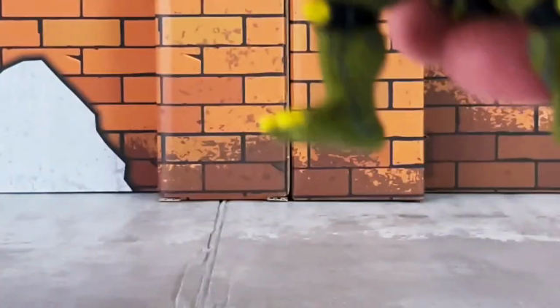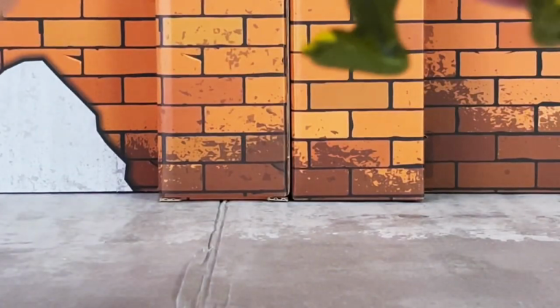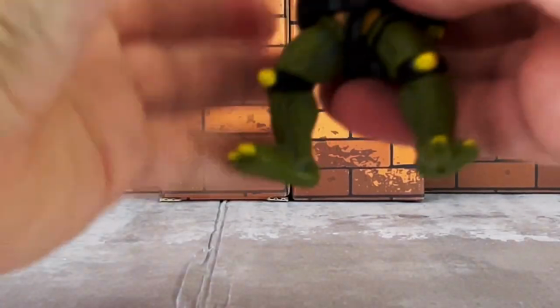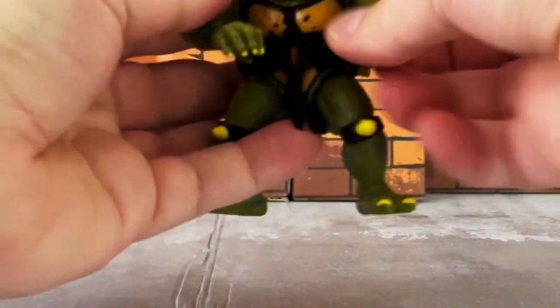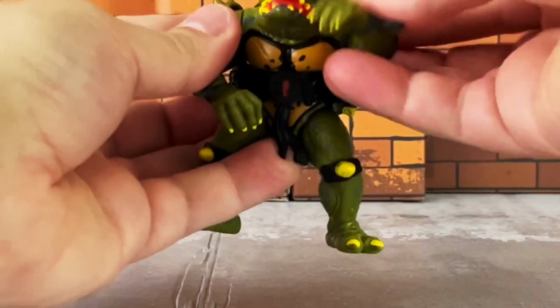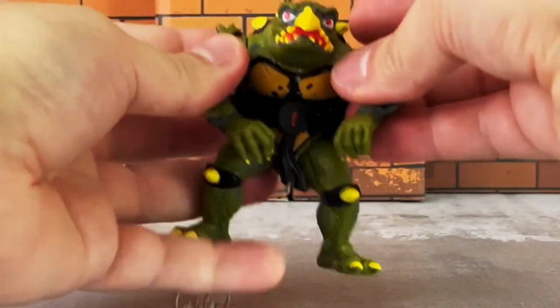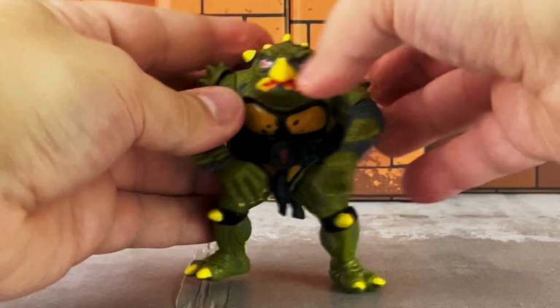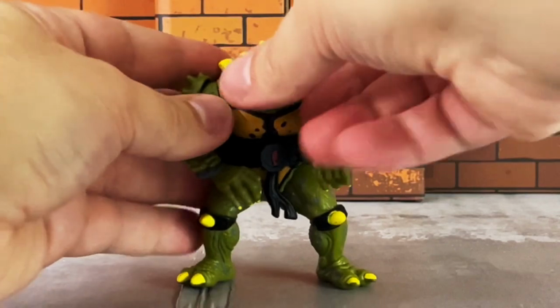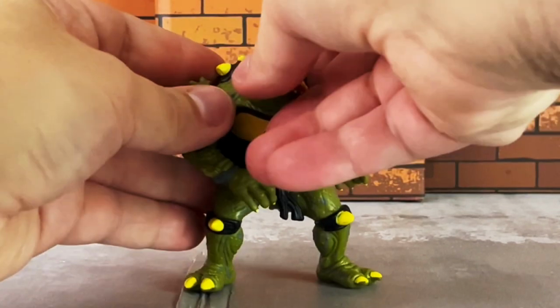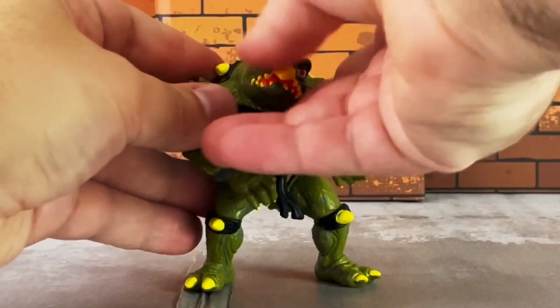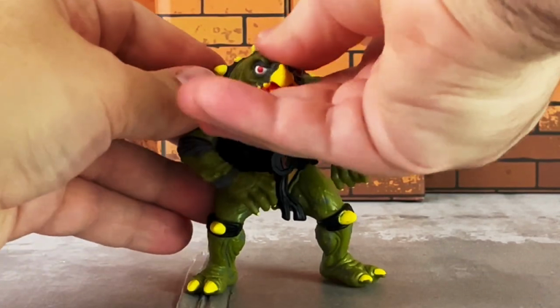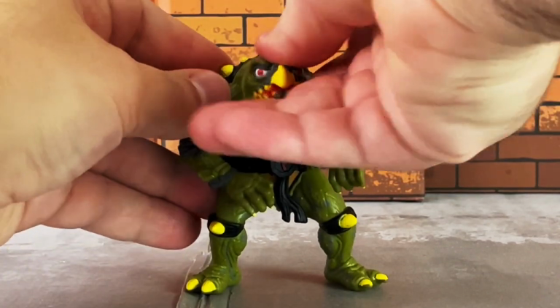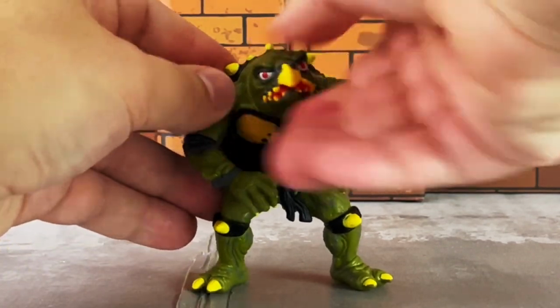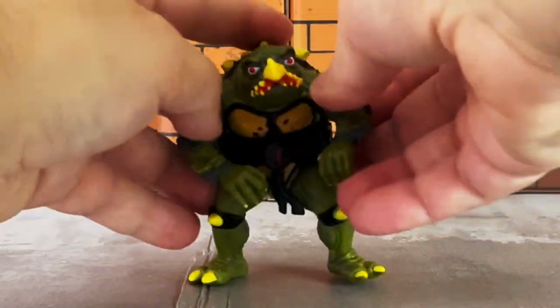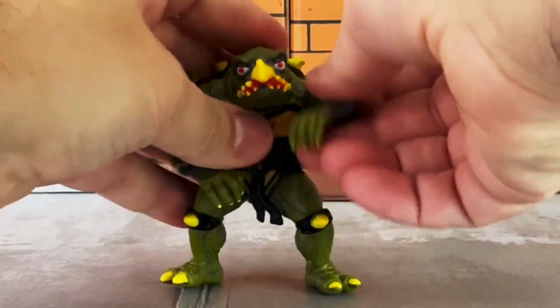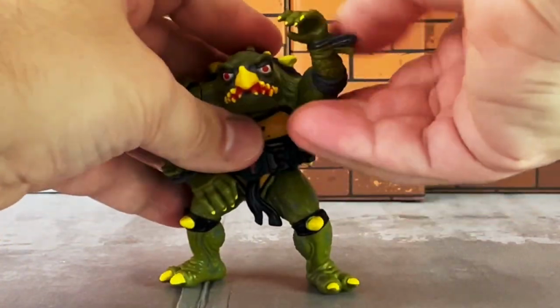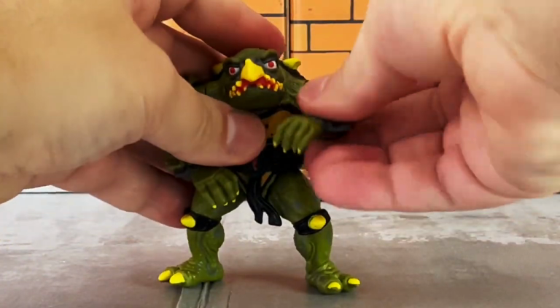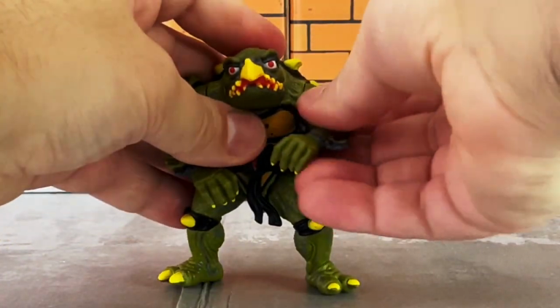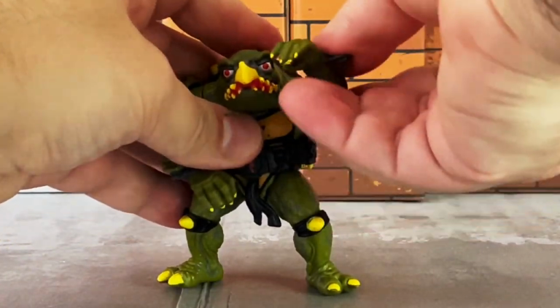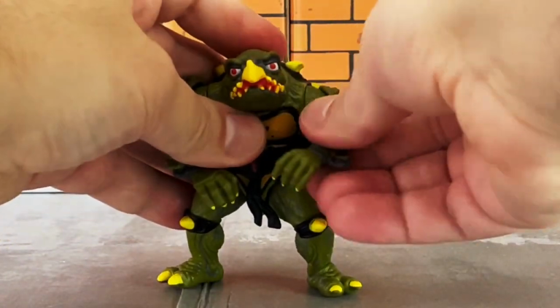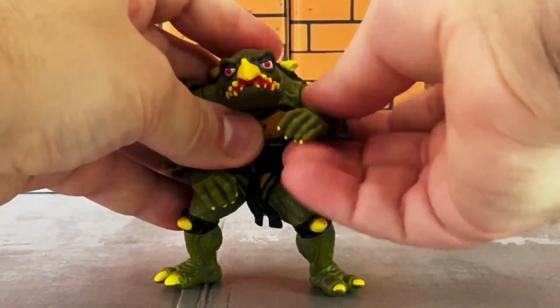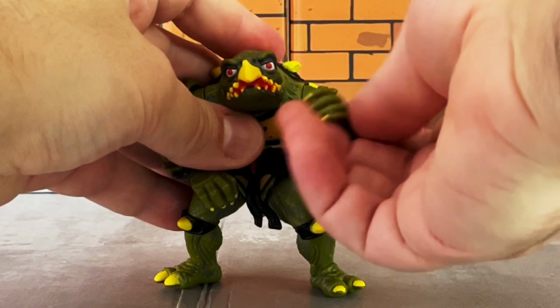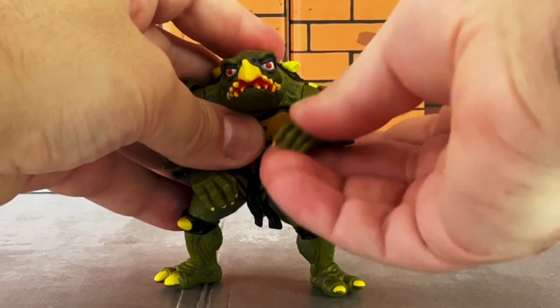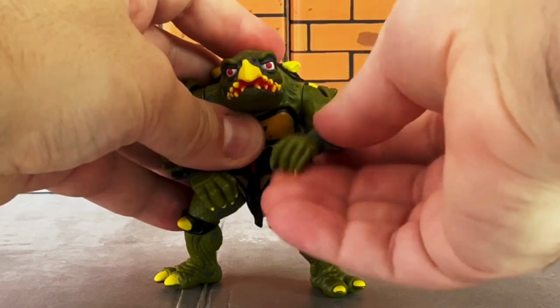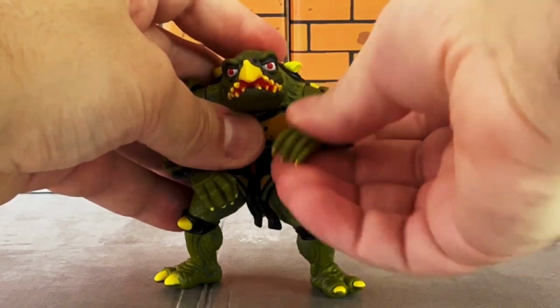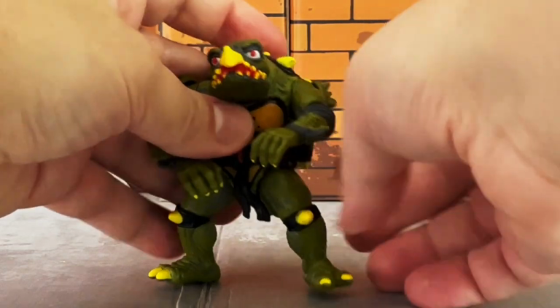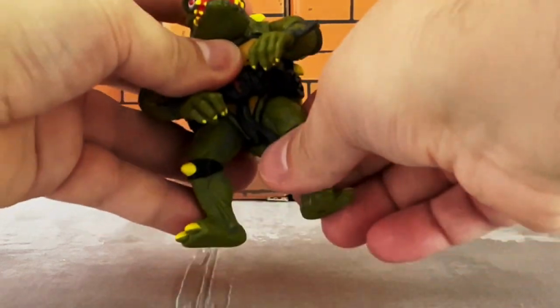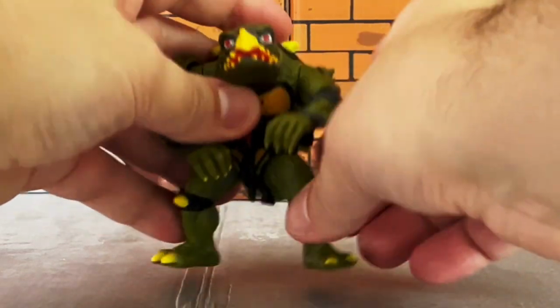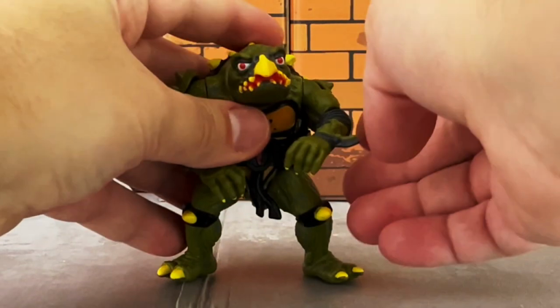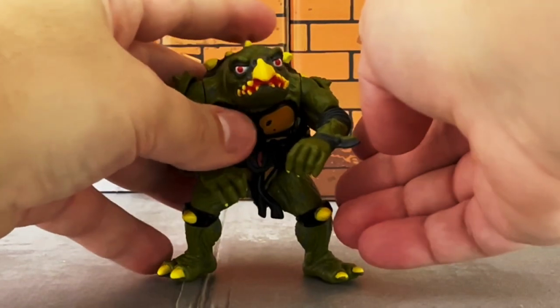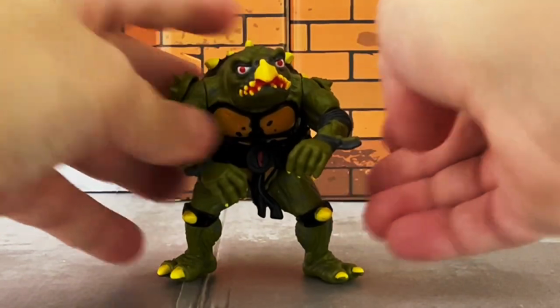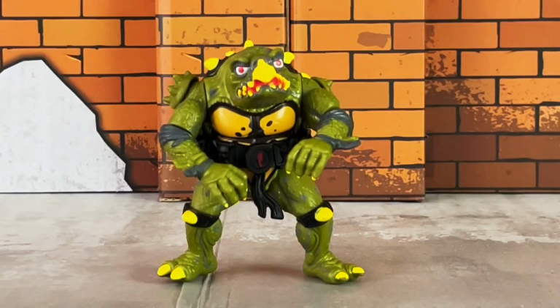For his articulation, Toka has a swivel neck, swivel shoulders, swivel elbows, and ball-jointed hips.